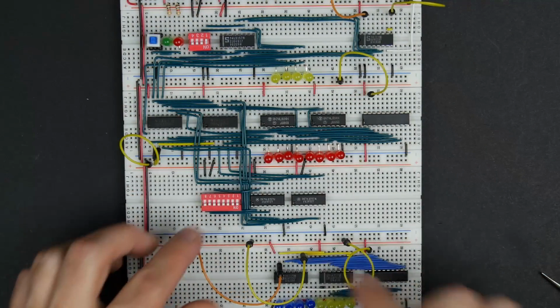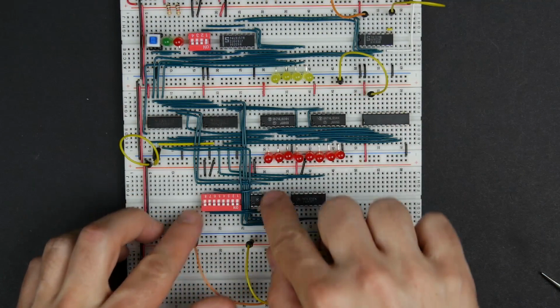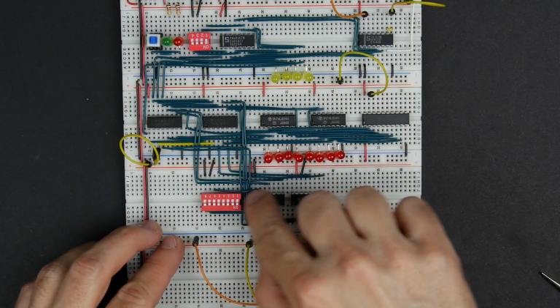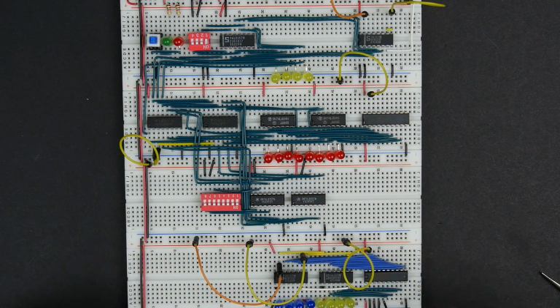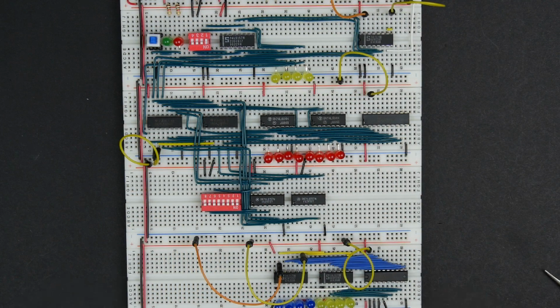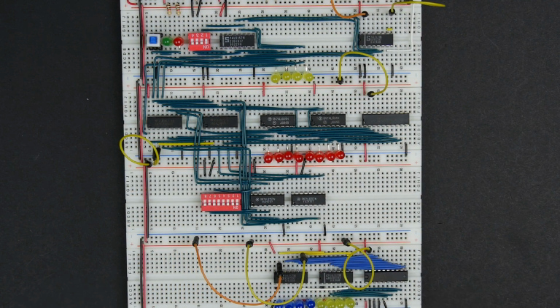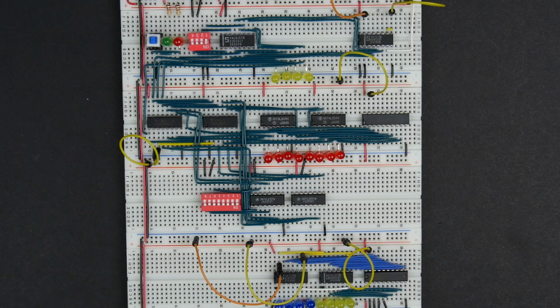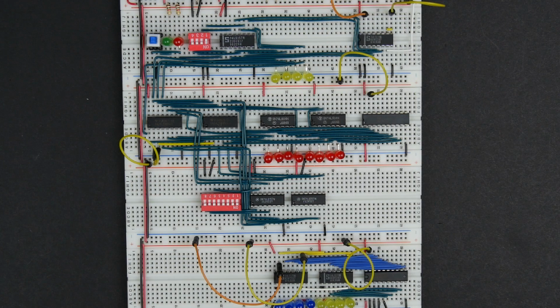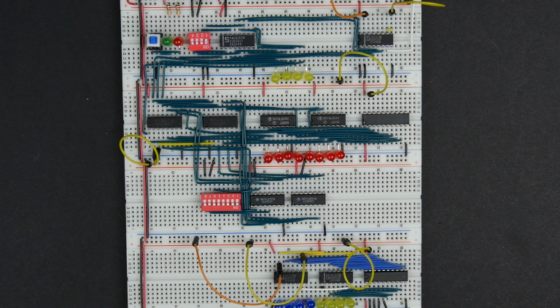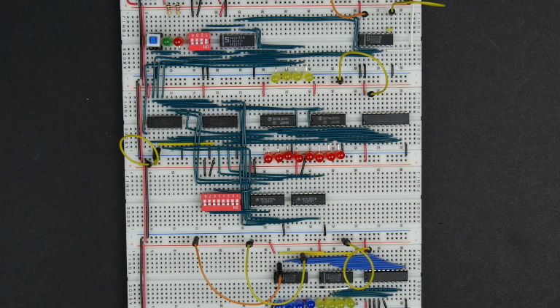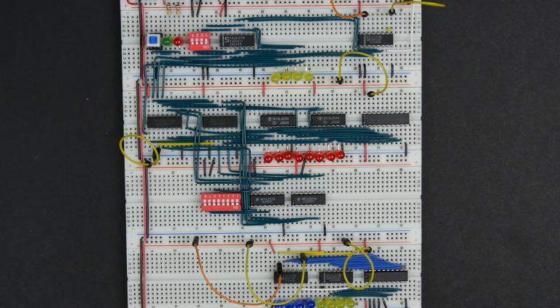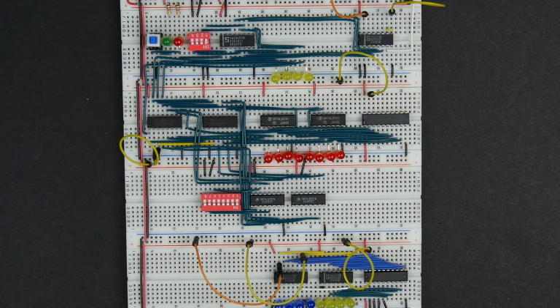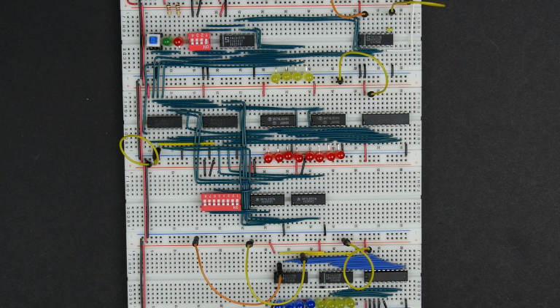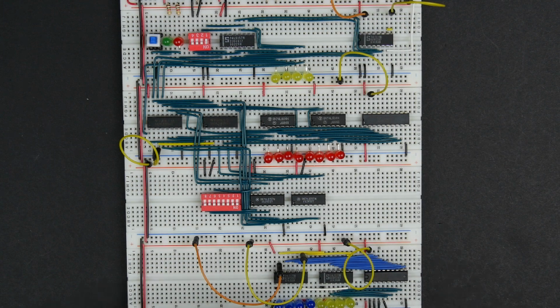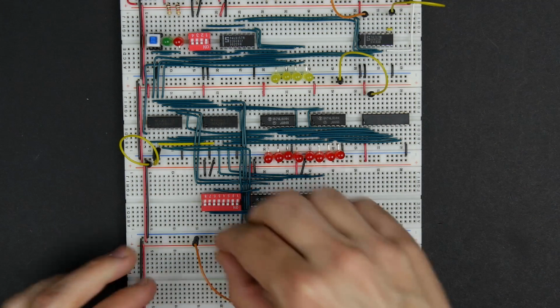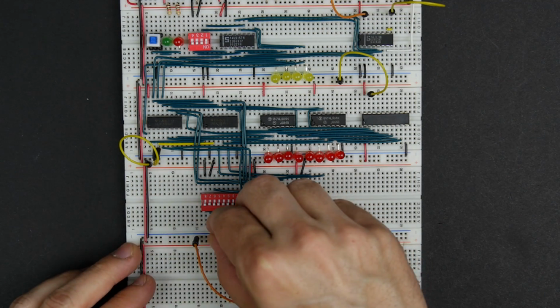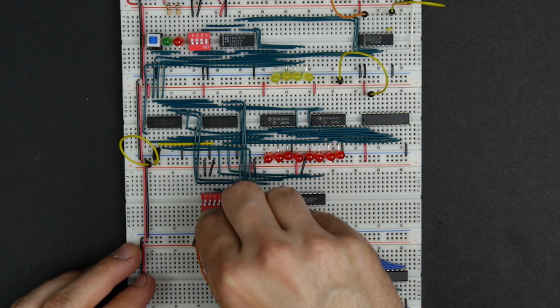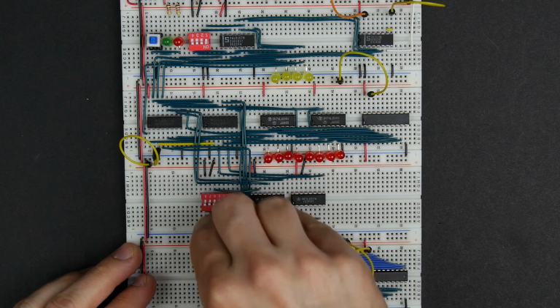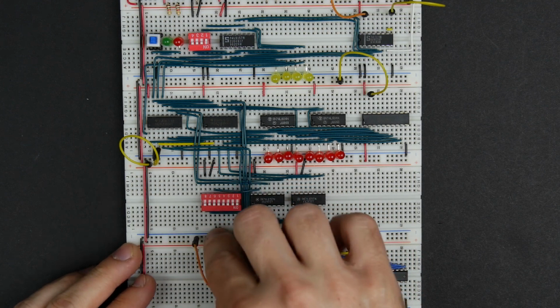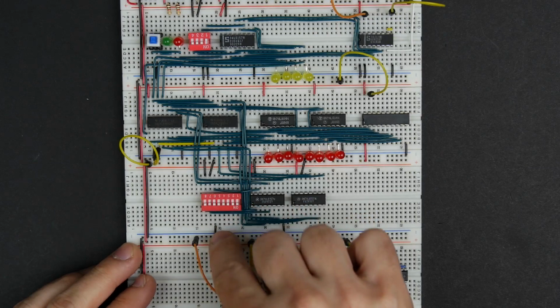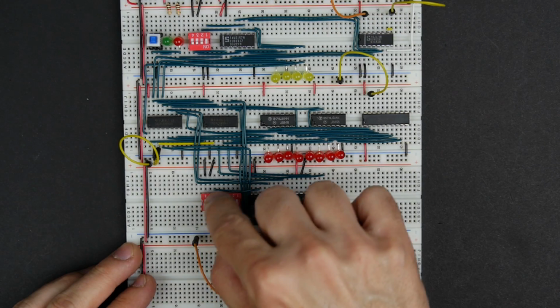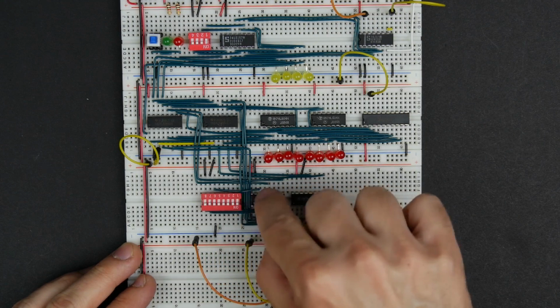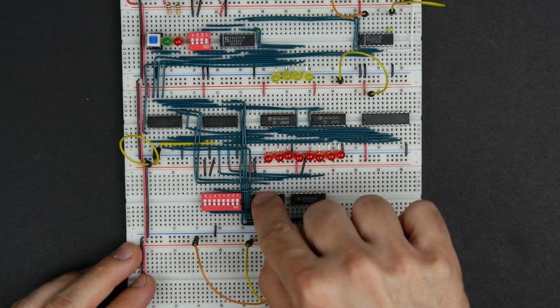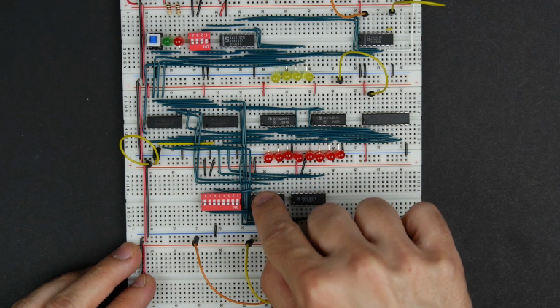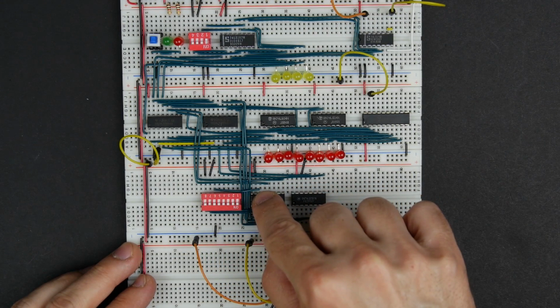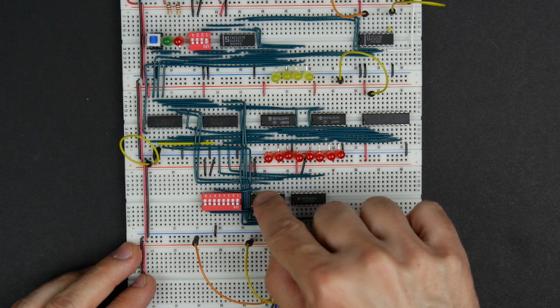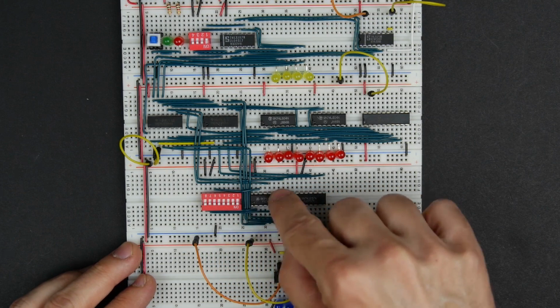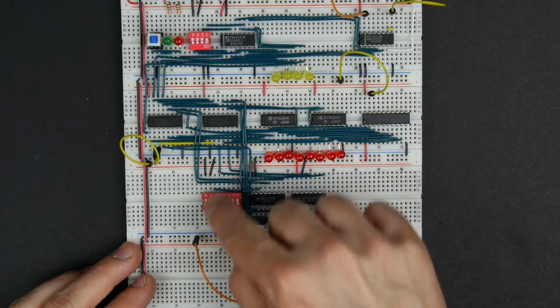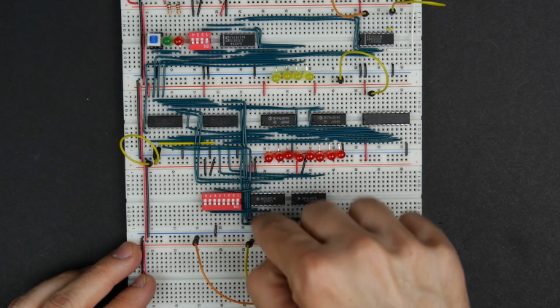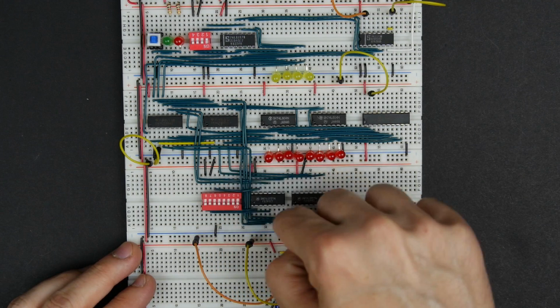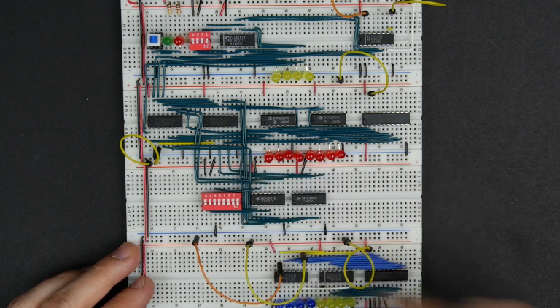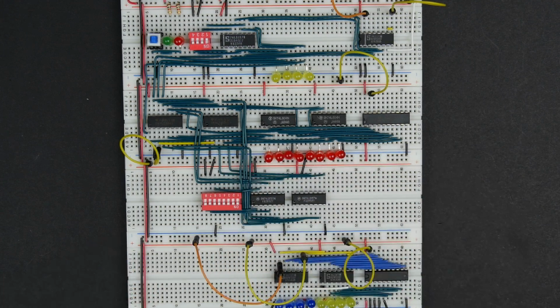For the inputs up here, I'll just connect them through the switch the other way and connect the grounds down here, and then they connect up into these pins up here rather than trying to run the wires back and forth.